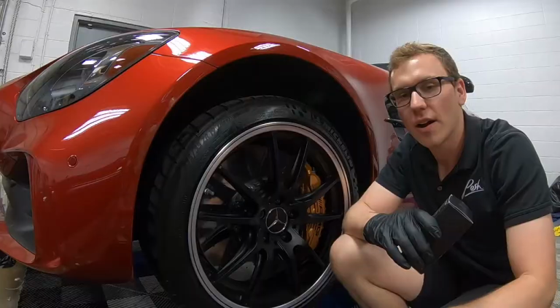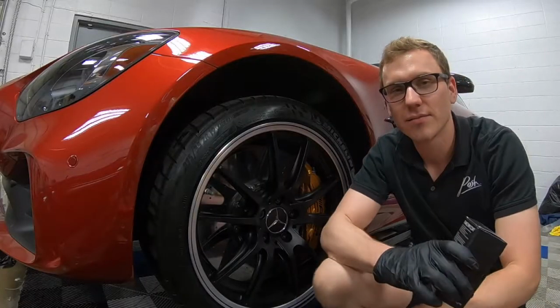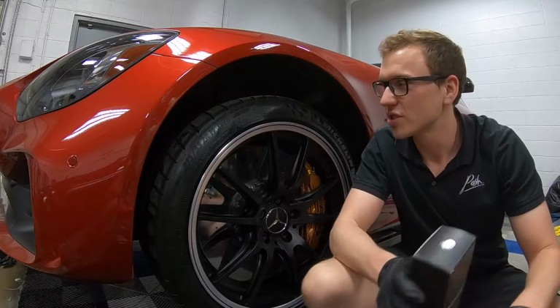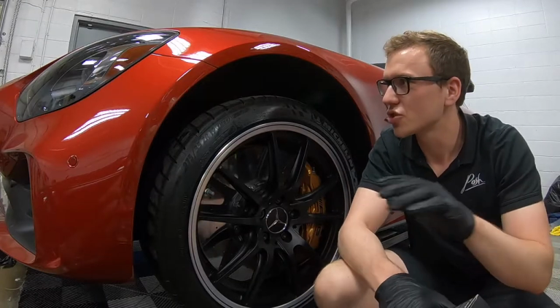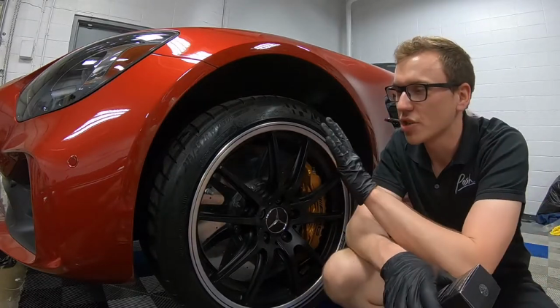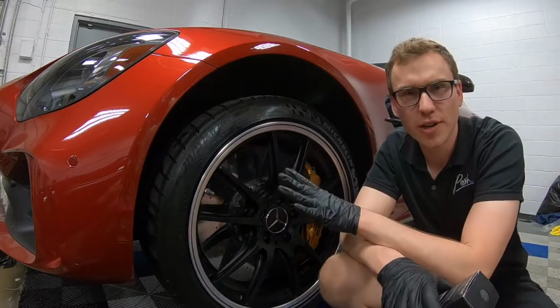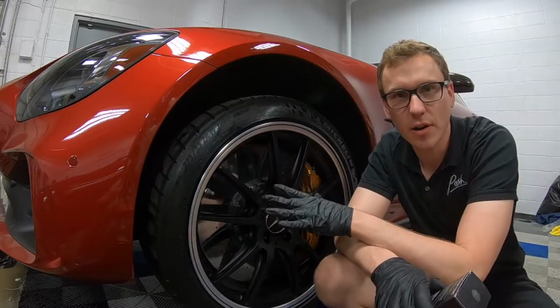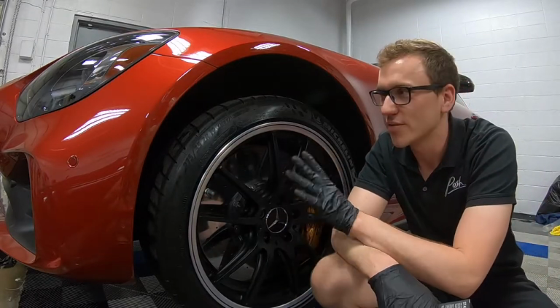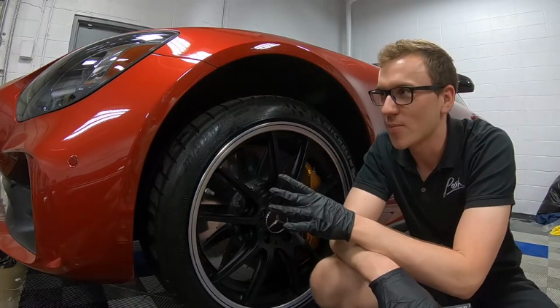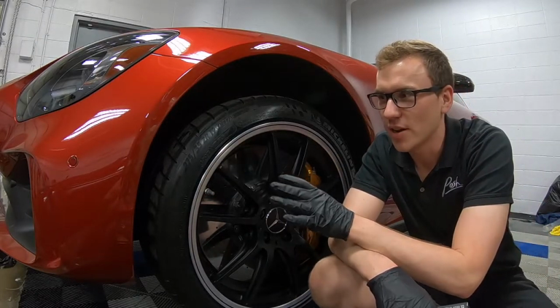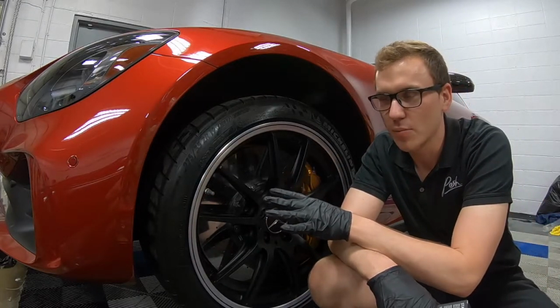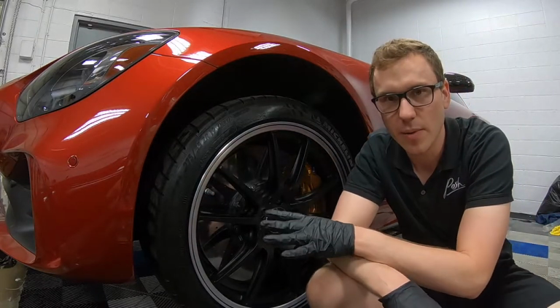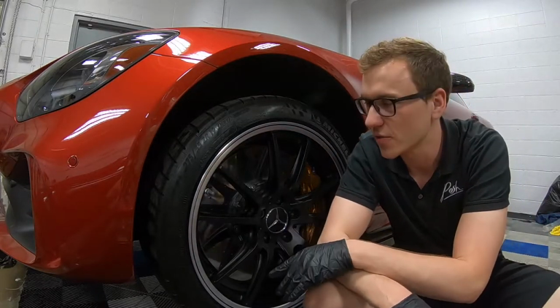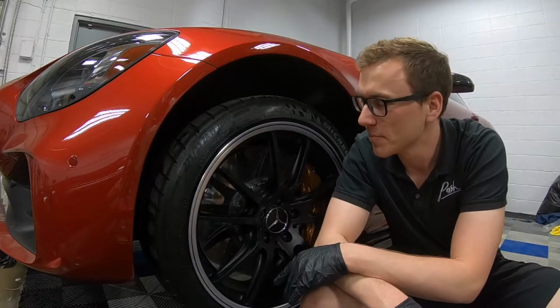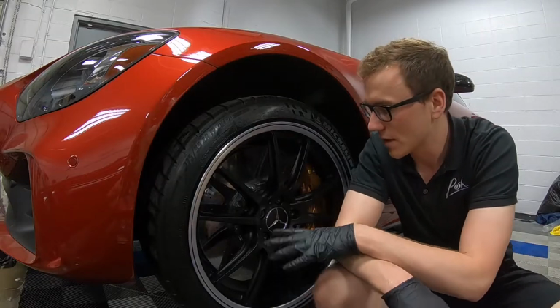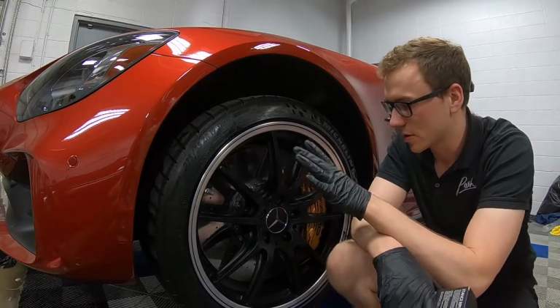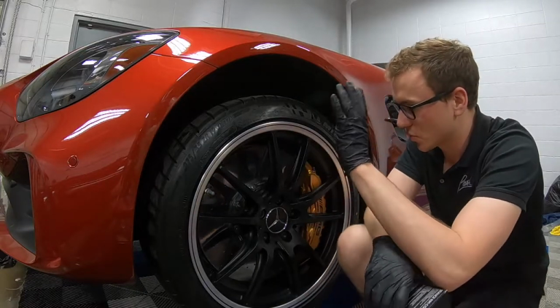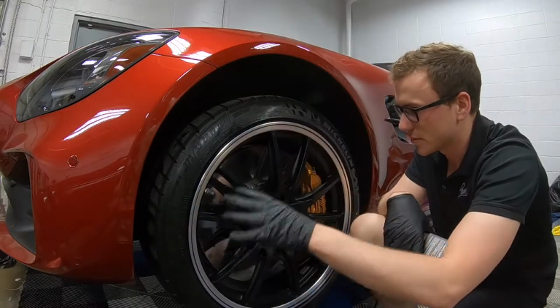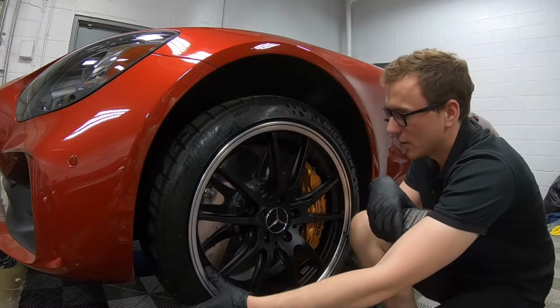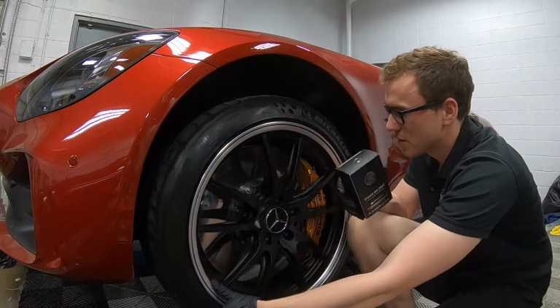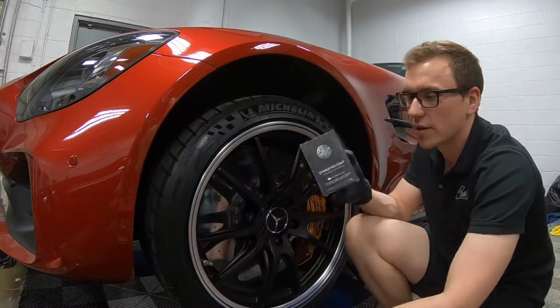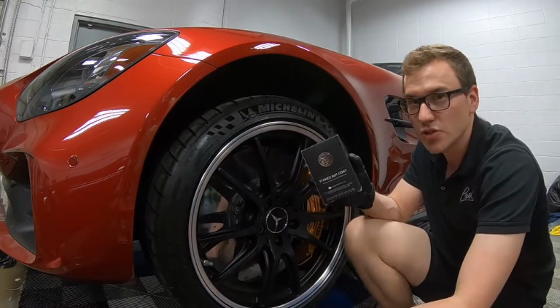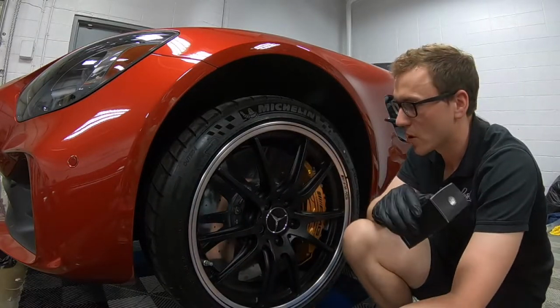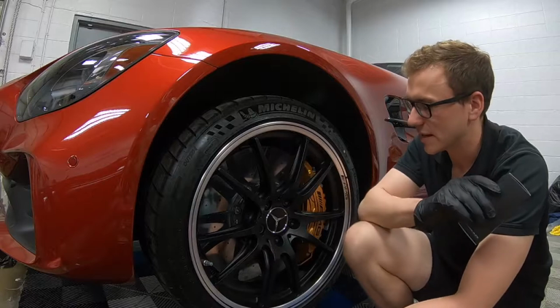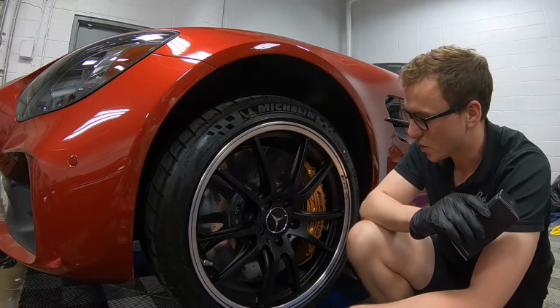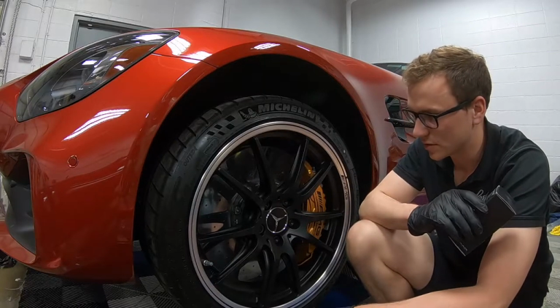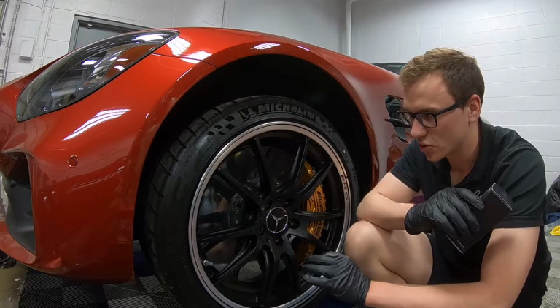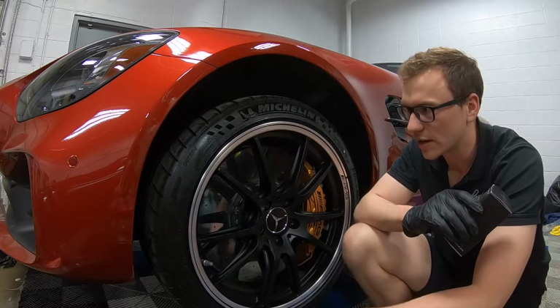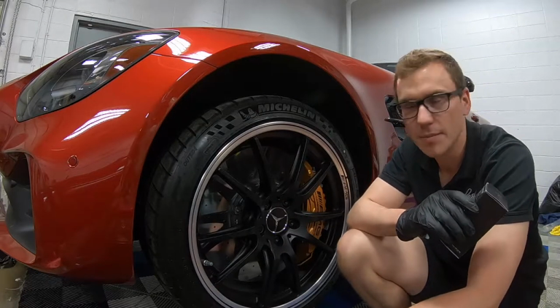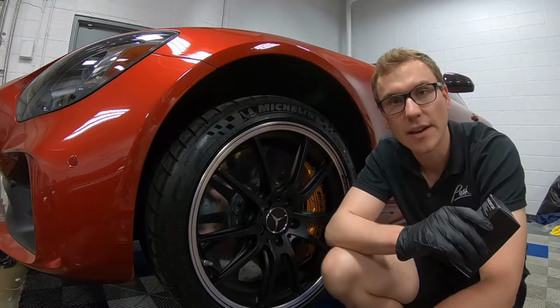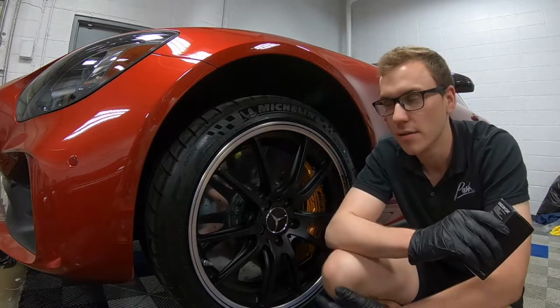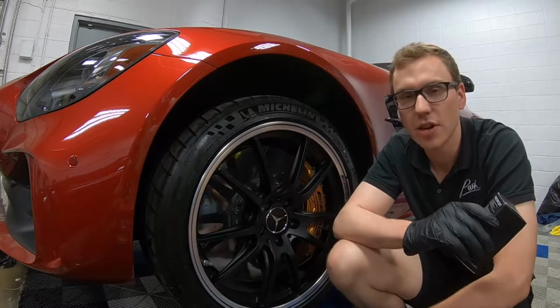Alright guys, we have just finished washing and blow drying the car. We just finished wrapping the entire car in PPF, paint protection film. So right now we're going to start with the wheels and brake calipers. We're going to finish them in Kamikaze Stance Rim Coat. It's going to leave them super slick and easy to maintain and clean. Let's go.